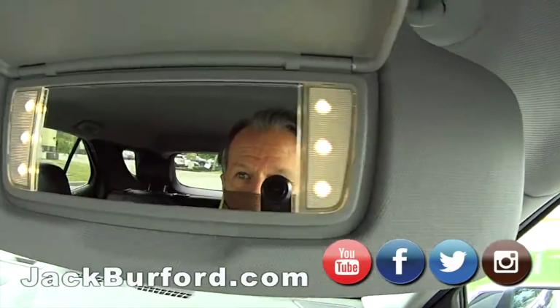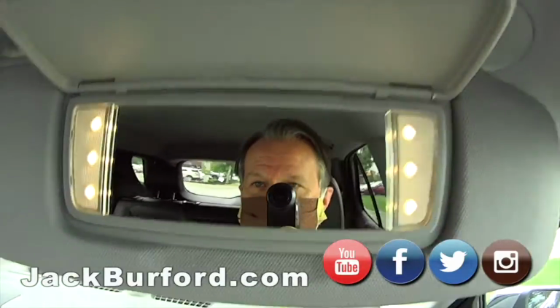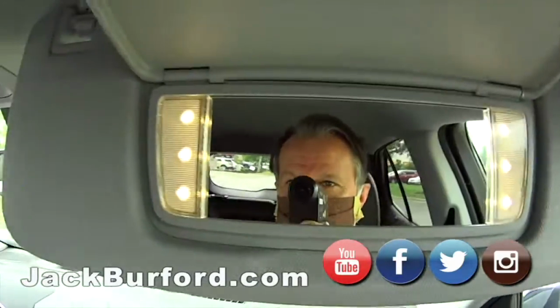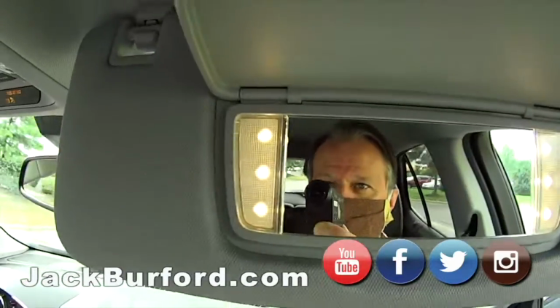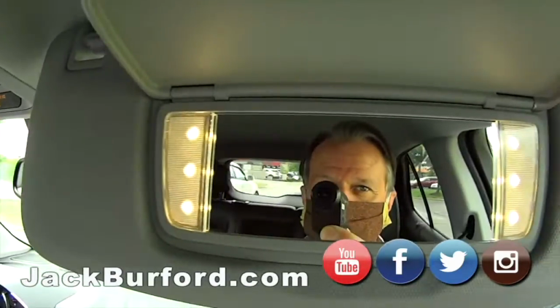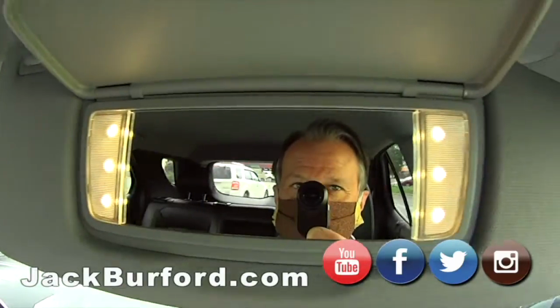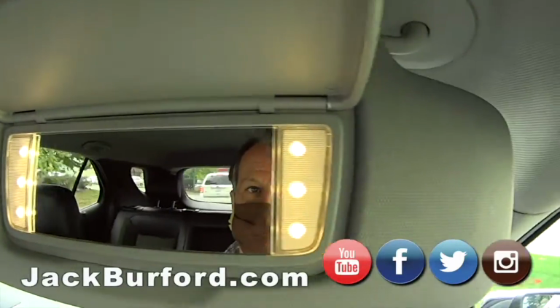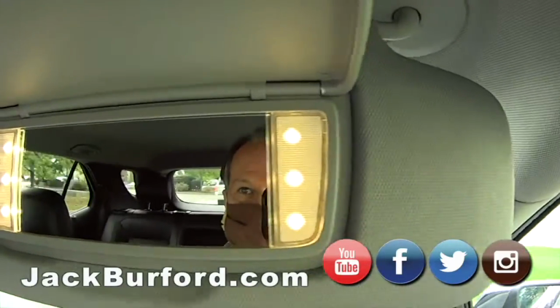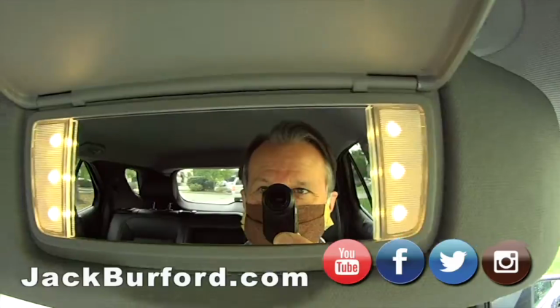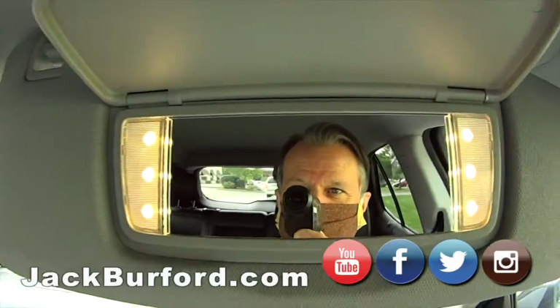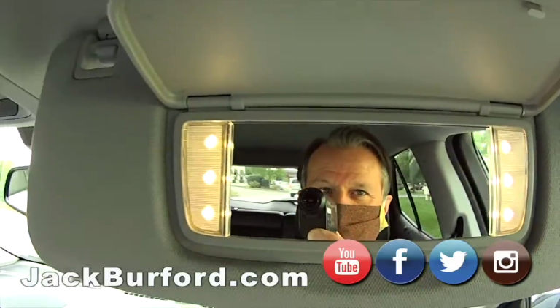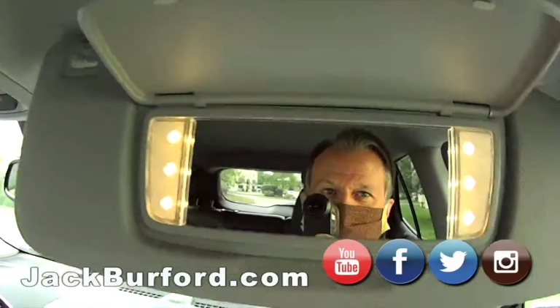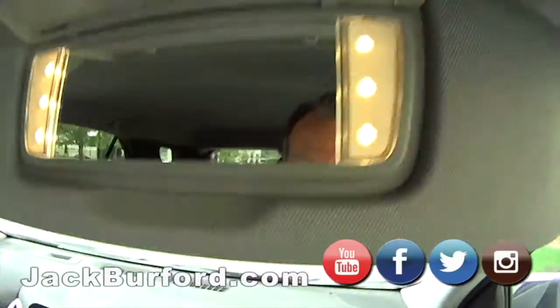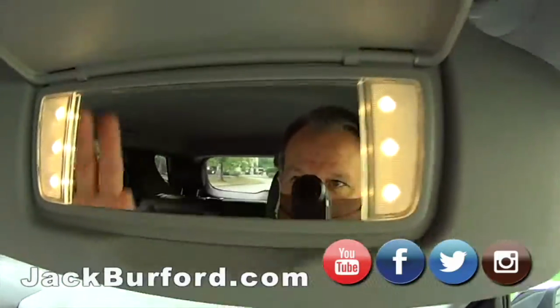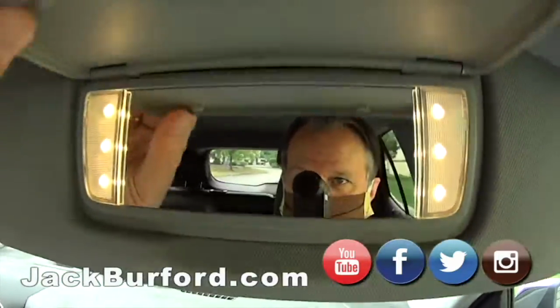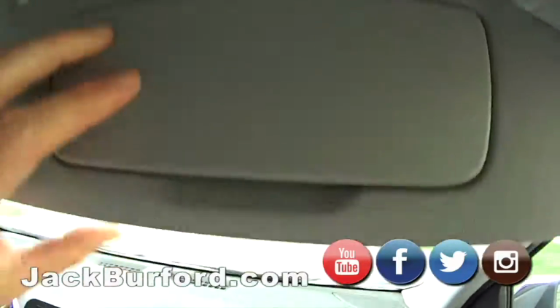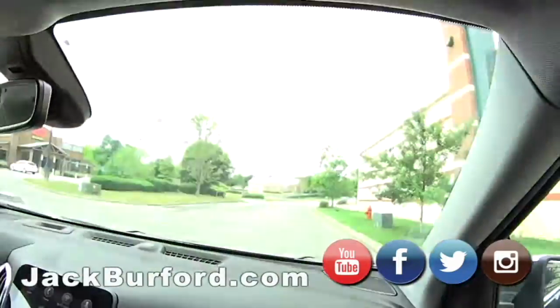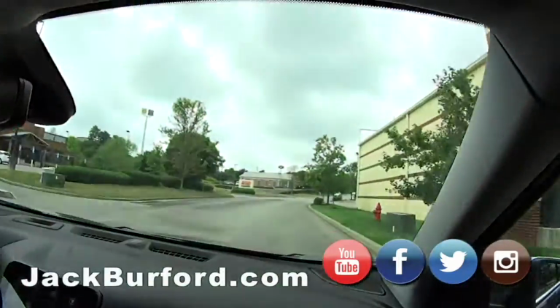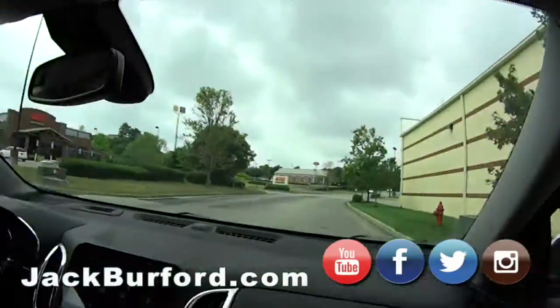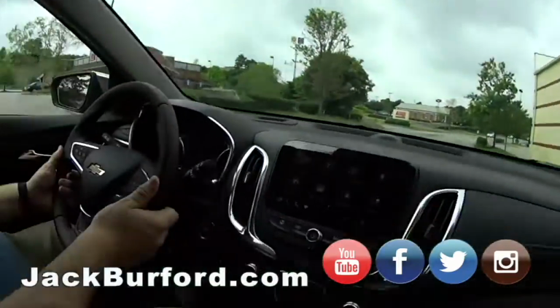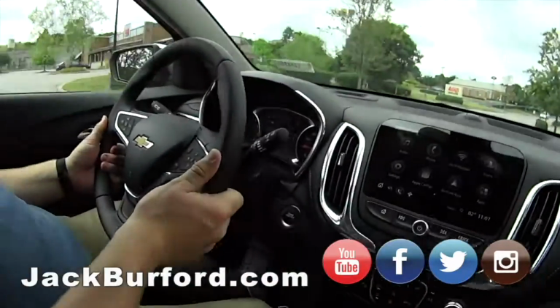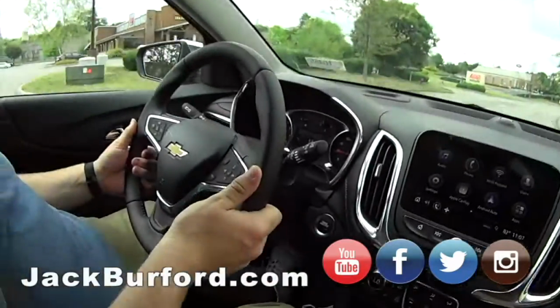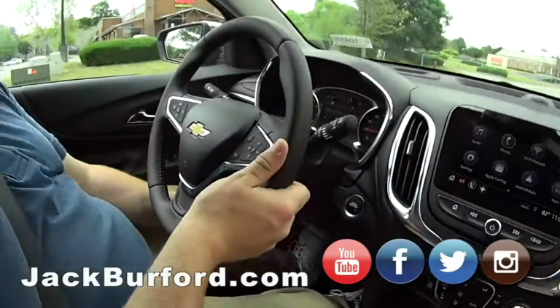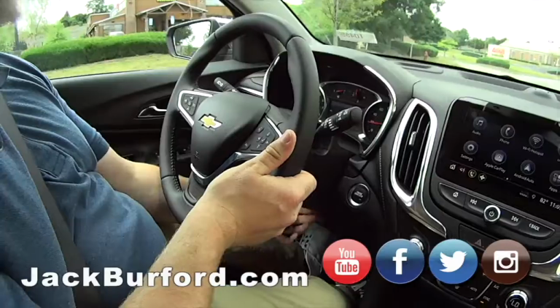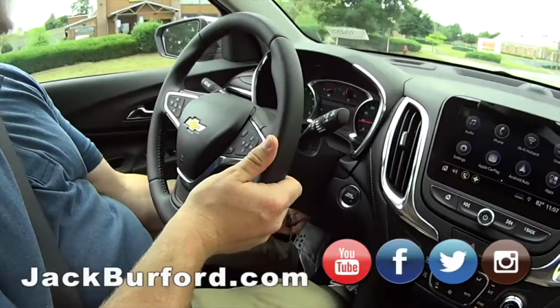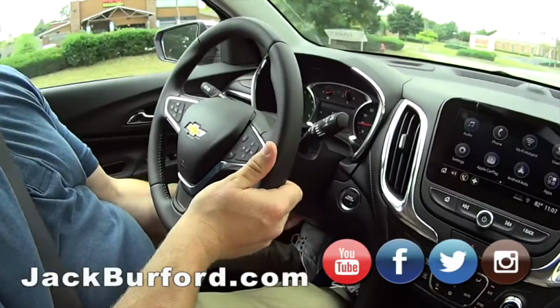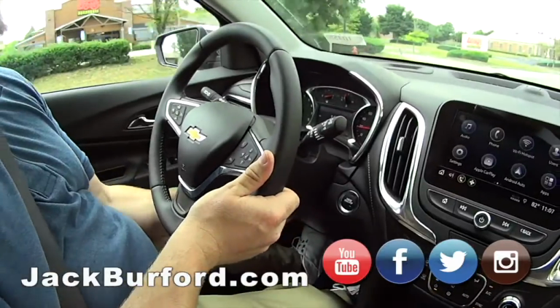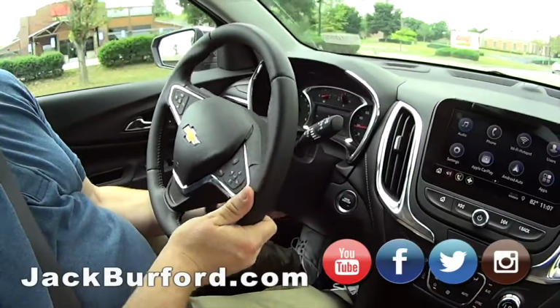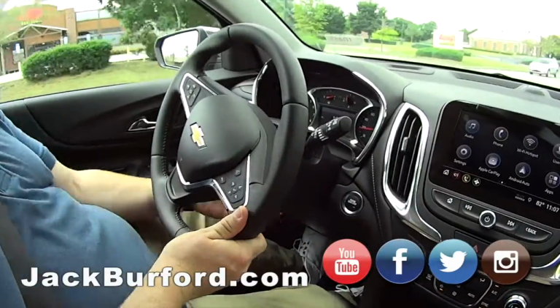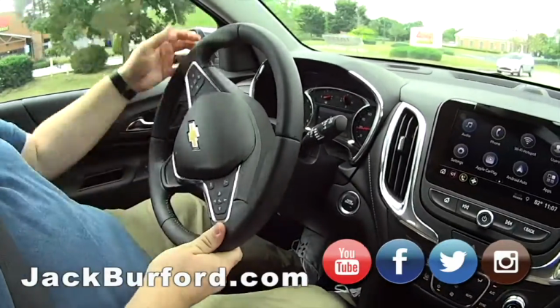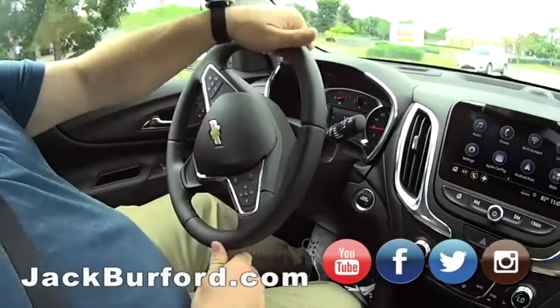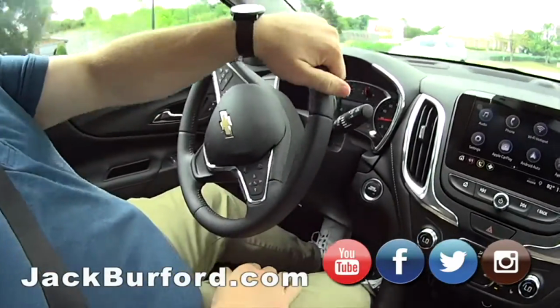Let's check out these illuminated fancy mirrors — look at that elegance right there. We're going to be happy we showed that slowly. And the telescopic steering wheel — I like the steering wheel close to me. Cool.